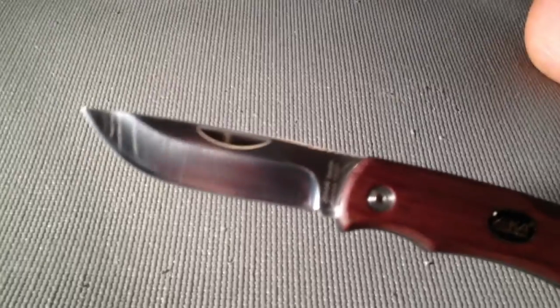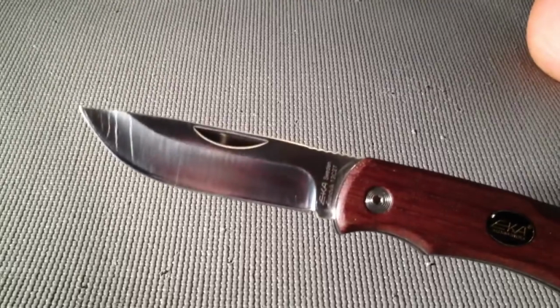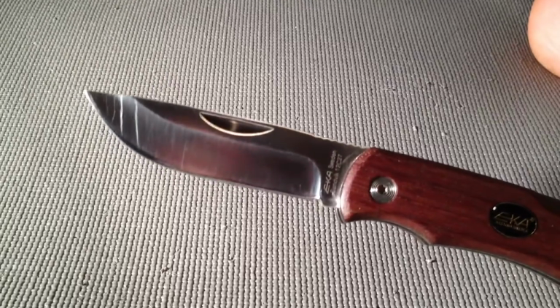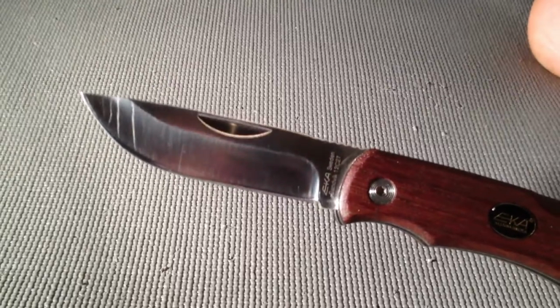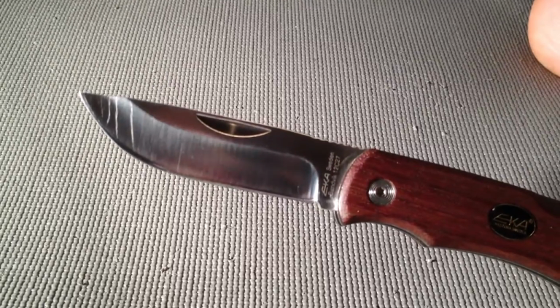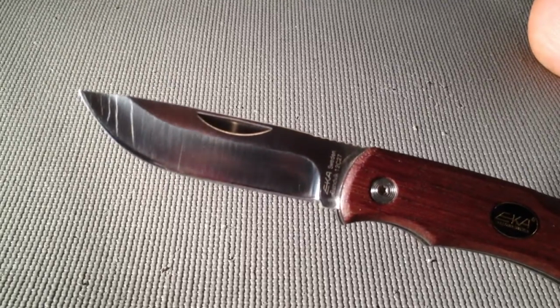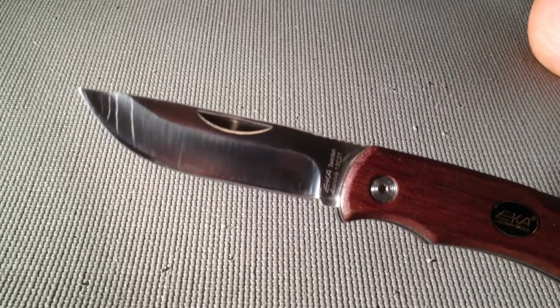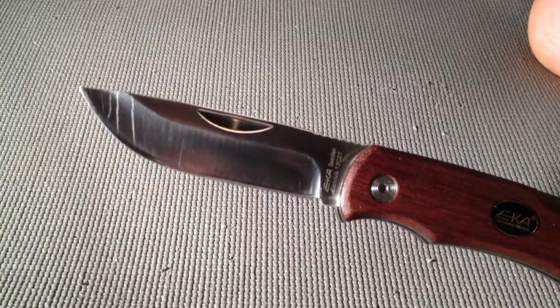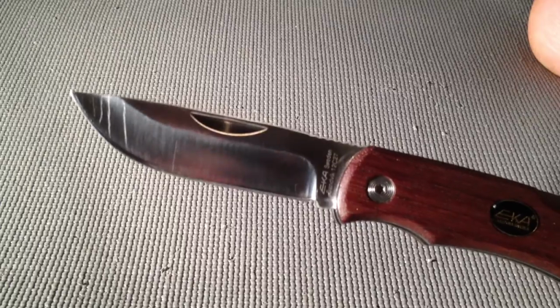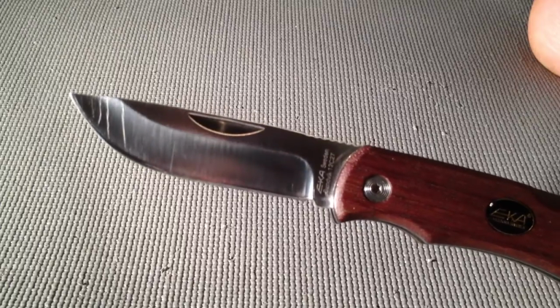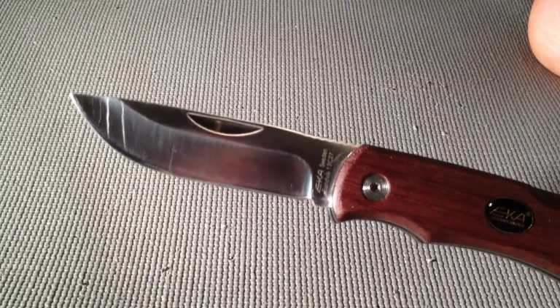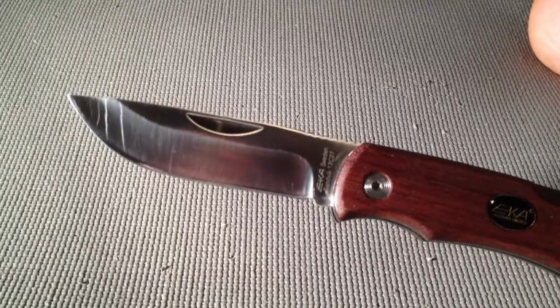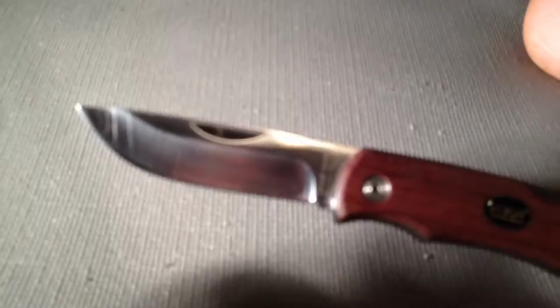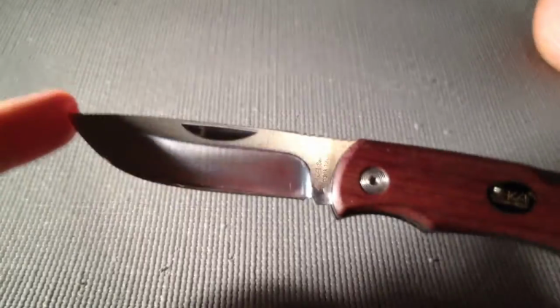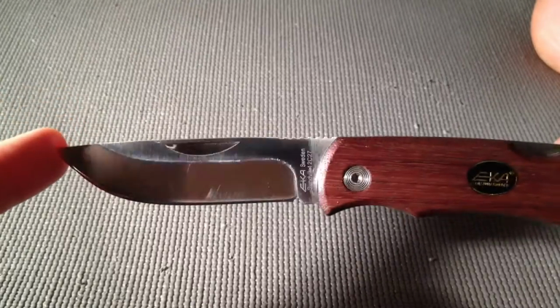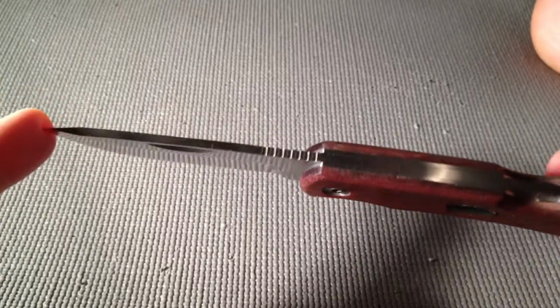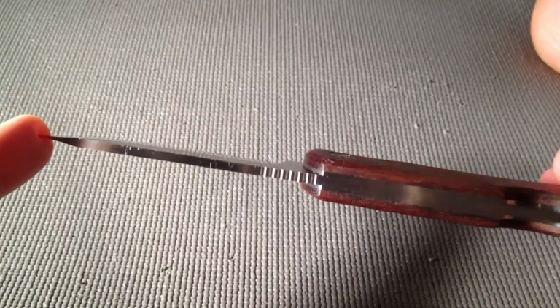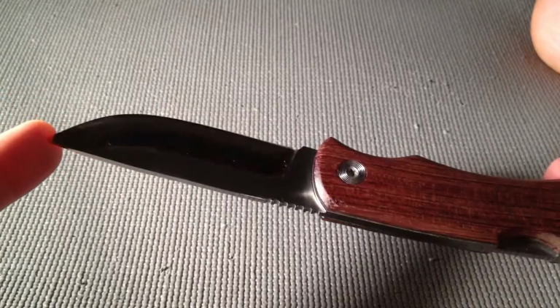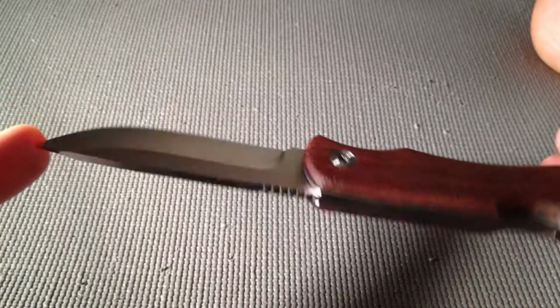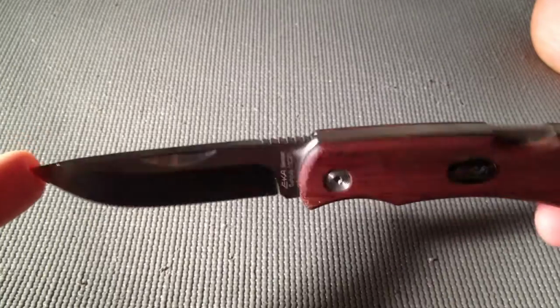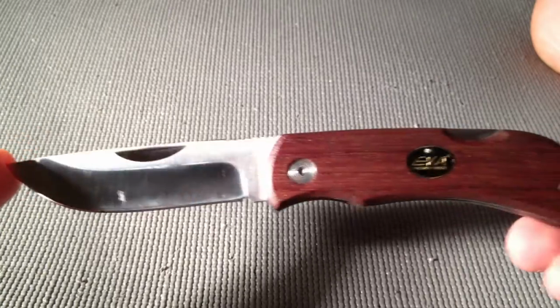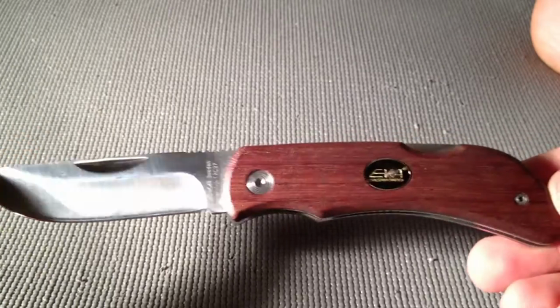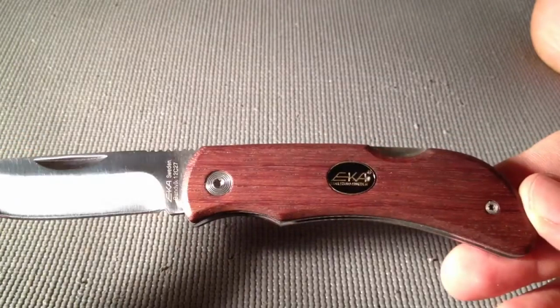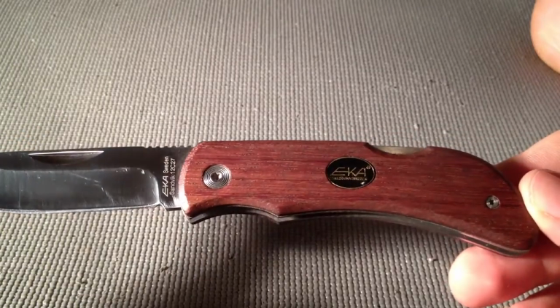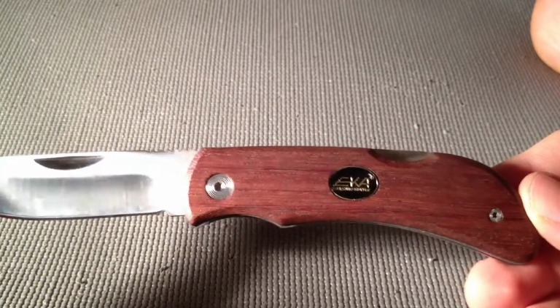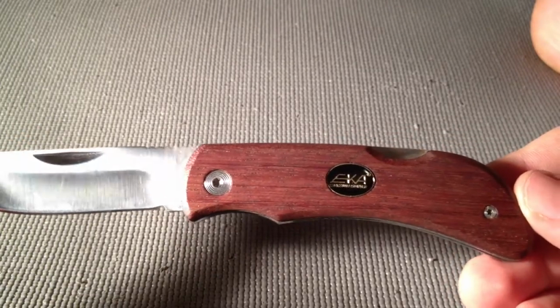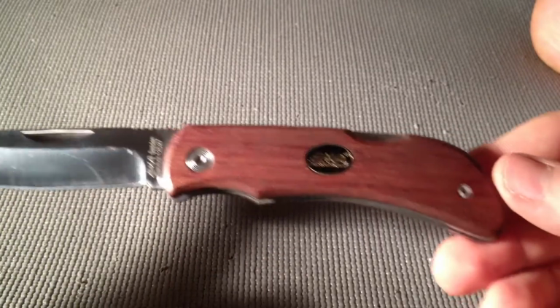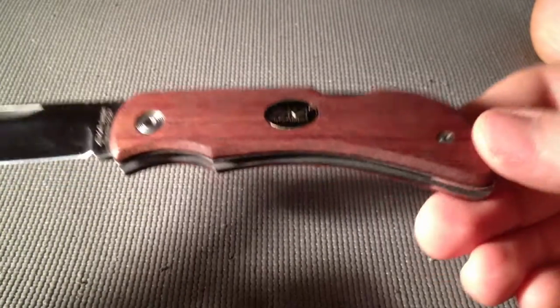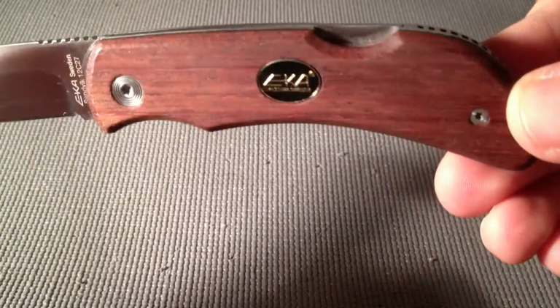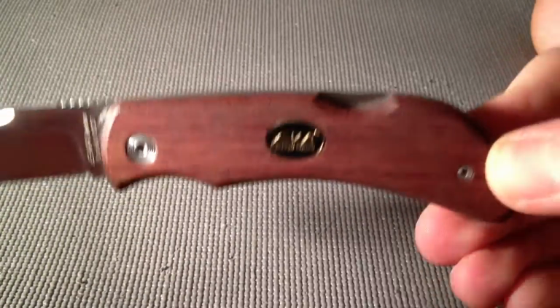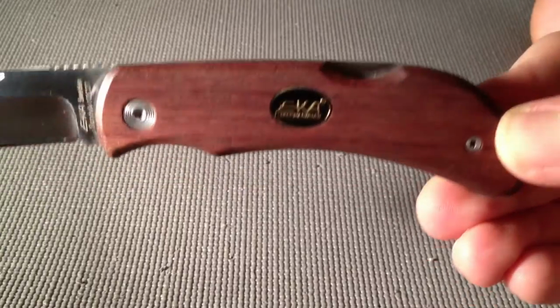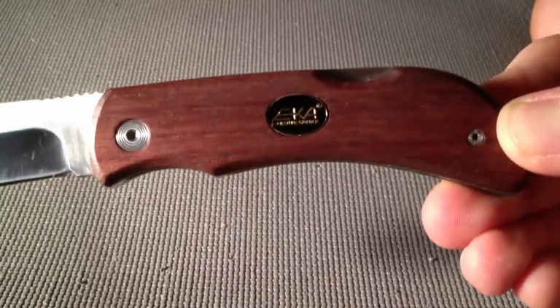It's definitely not the nicest folder out there, but for the price you're really getting a great knife. I only paid about $25 for this one. You can find them online anywhere from $25 to $60. Really good craftsmanship. It's the Eke Sweet 8, made by Eke Knife Company based out of Sweden.